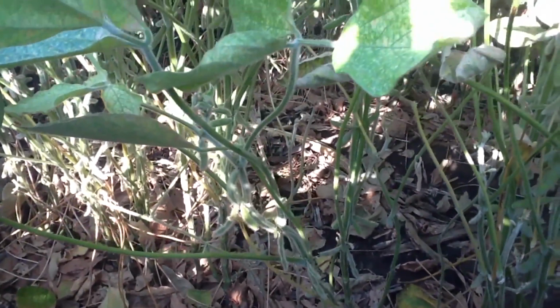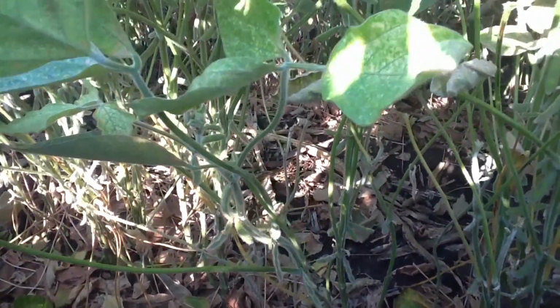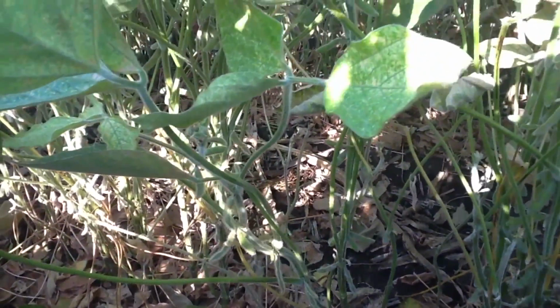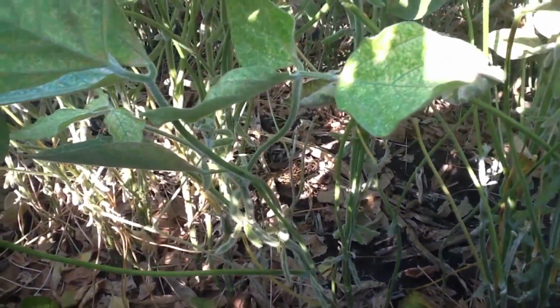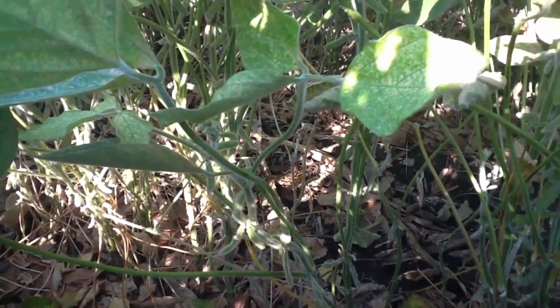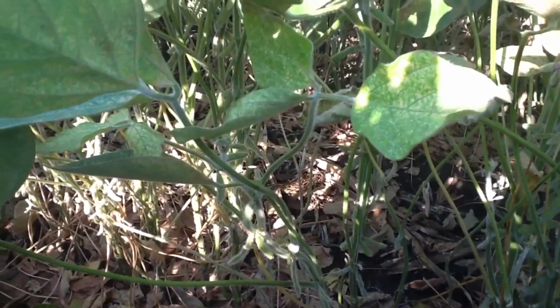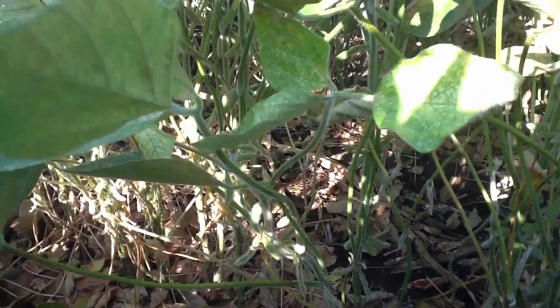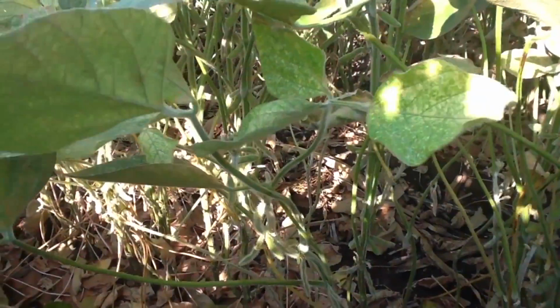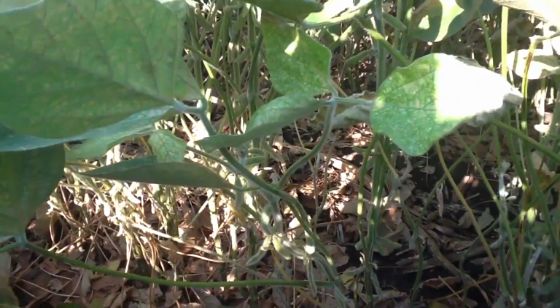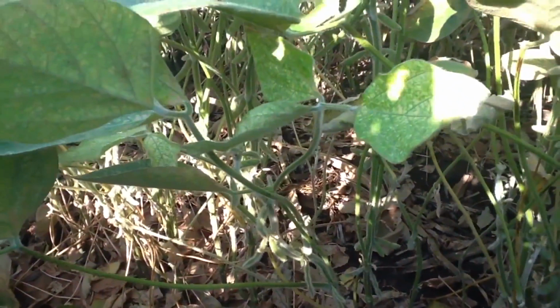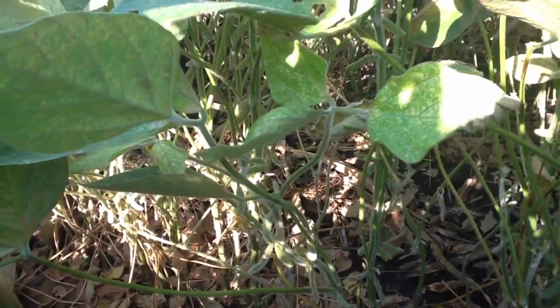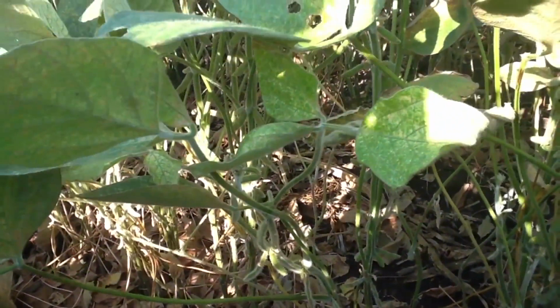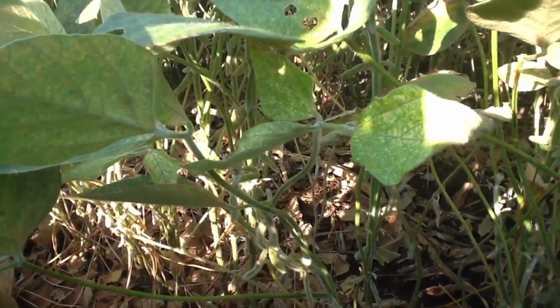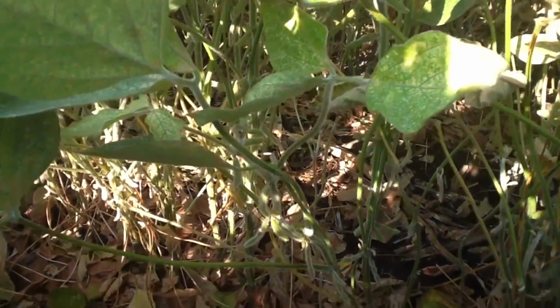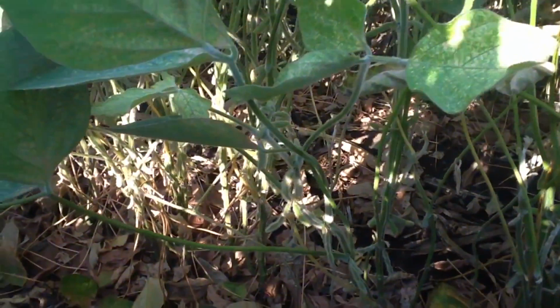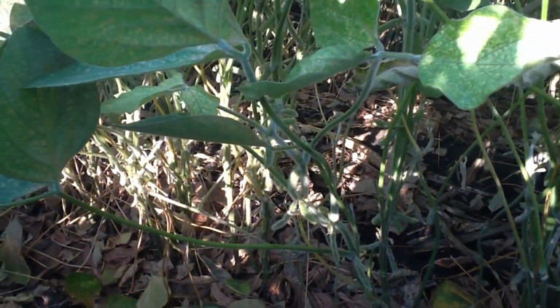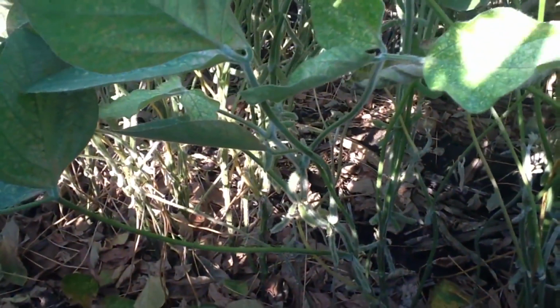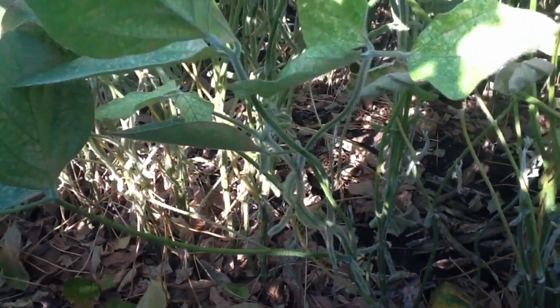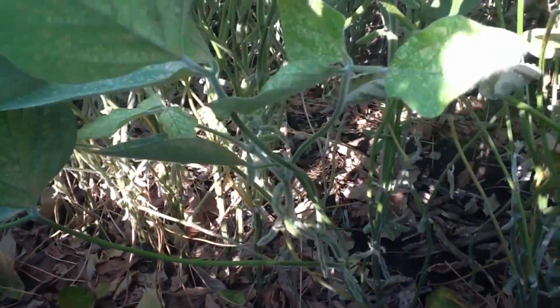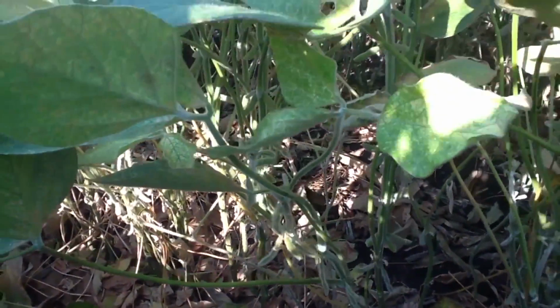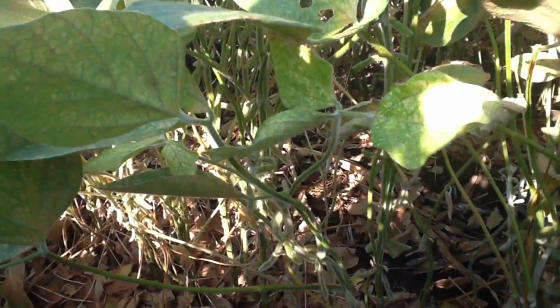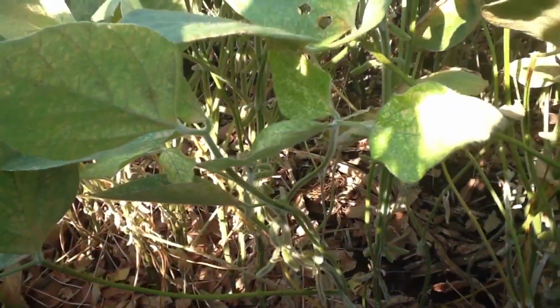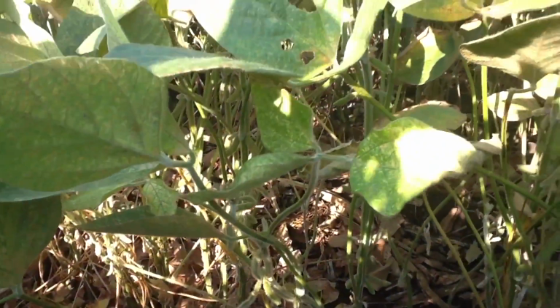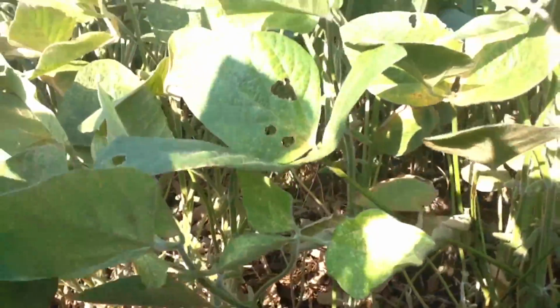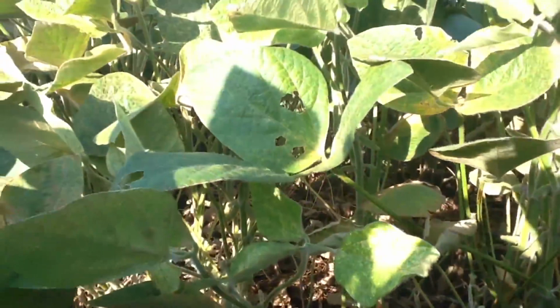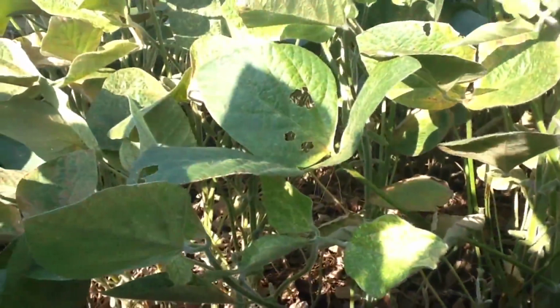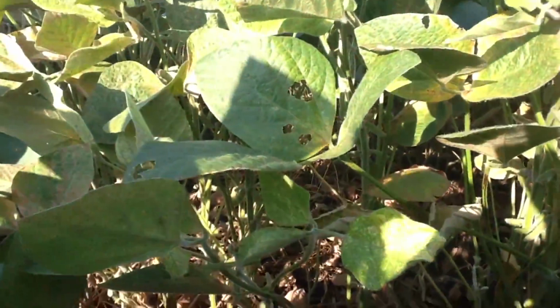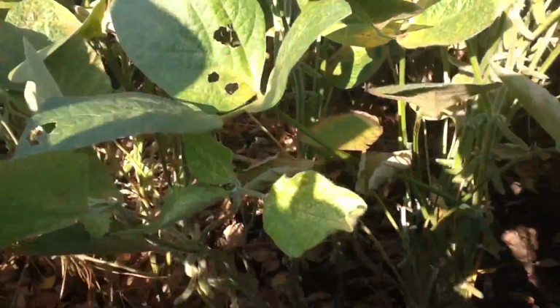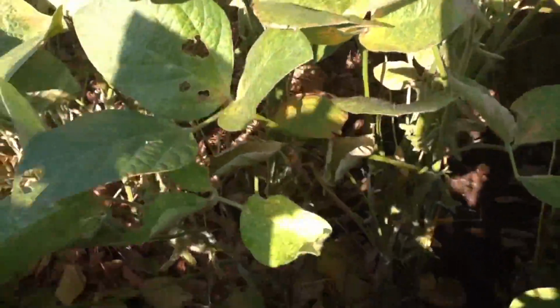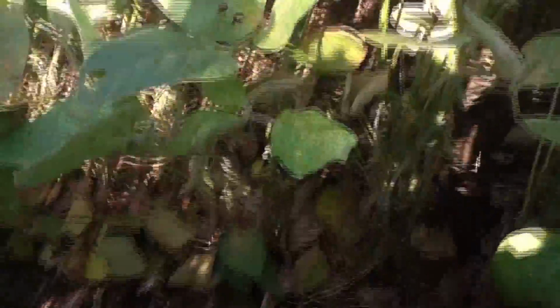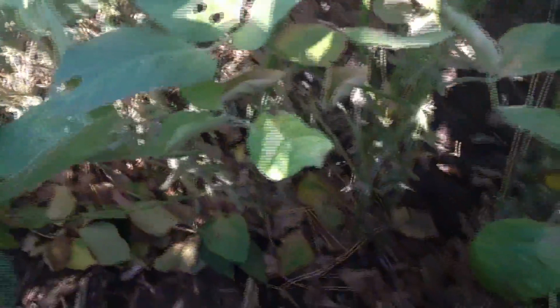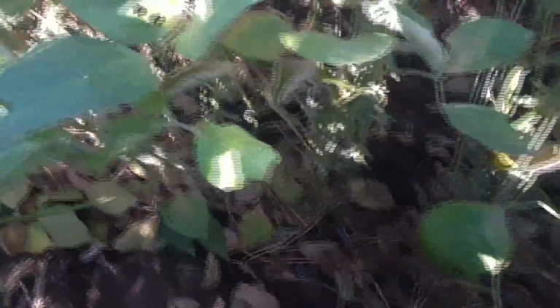Thresholds are normally when spider mite stippling — that speckling on the leaves — starts to enter the one-third to middle portion of the canopy. Here we are well beyond that stage.